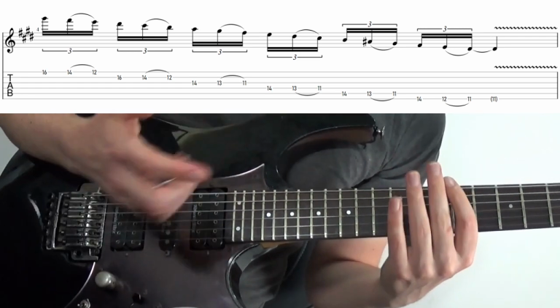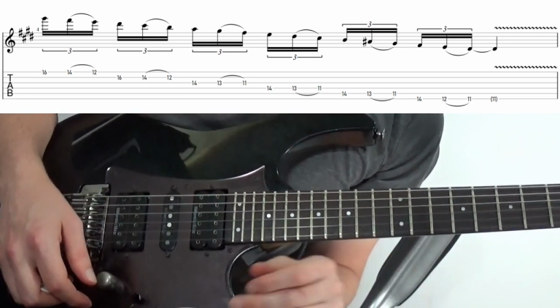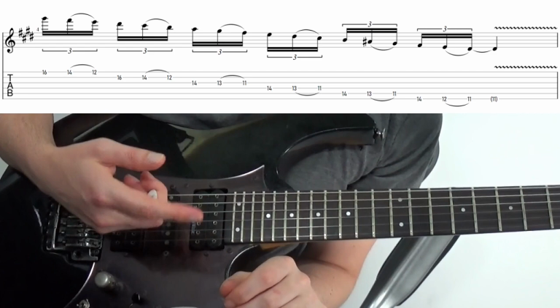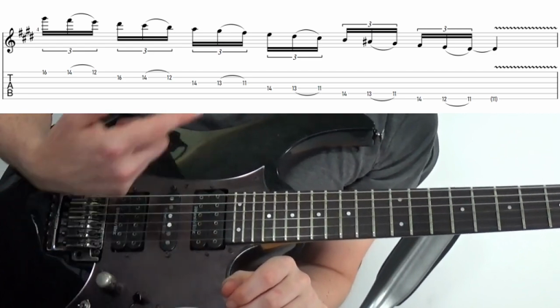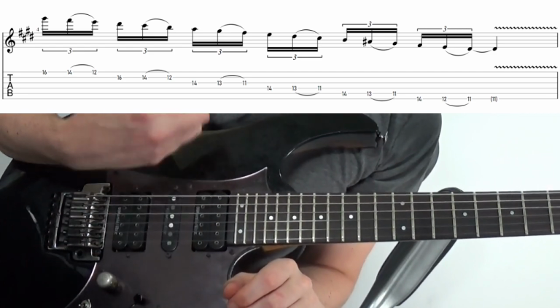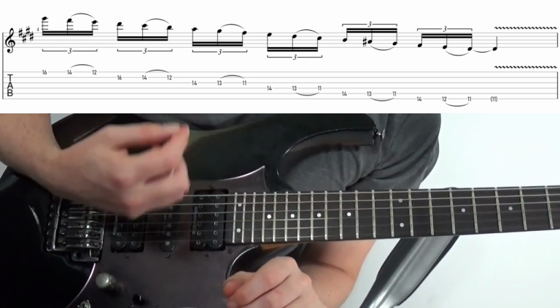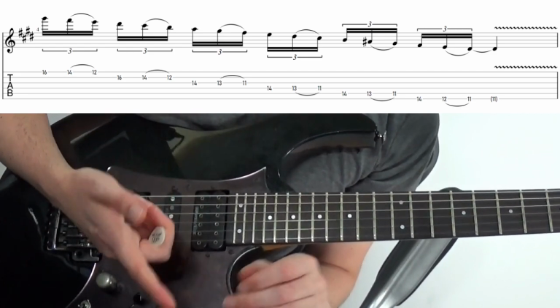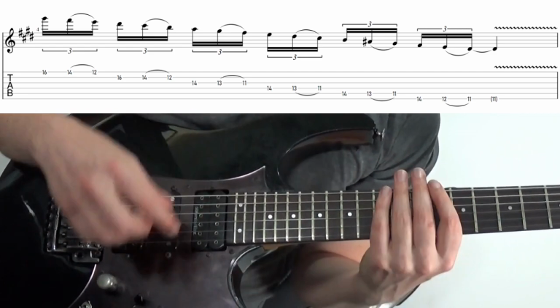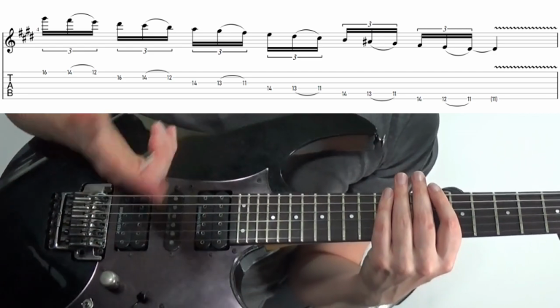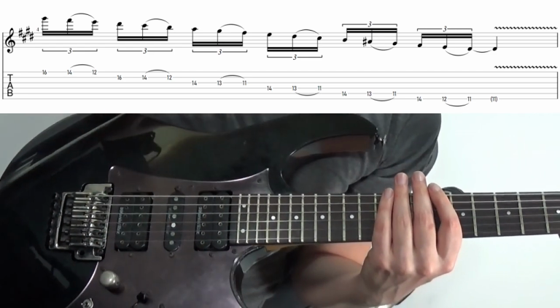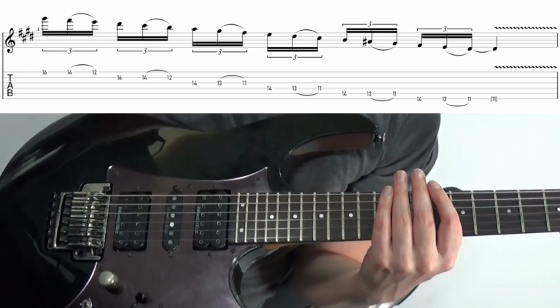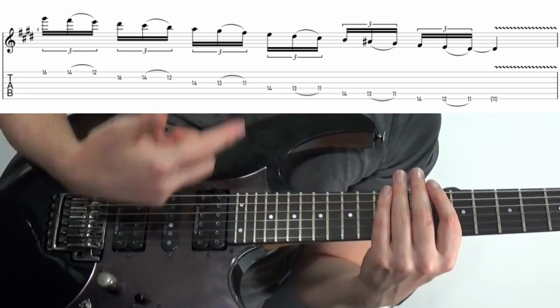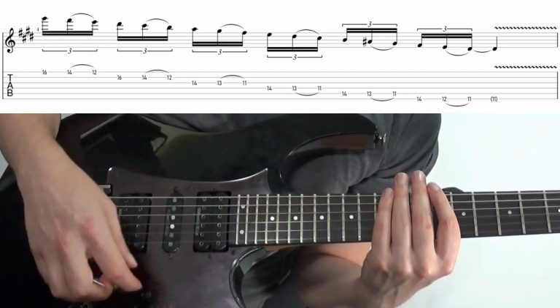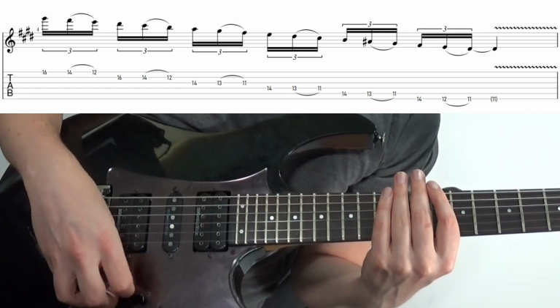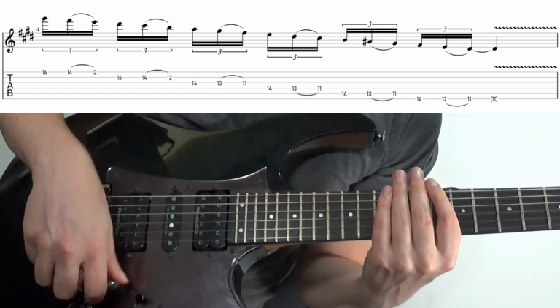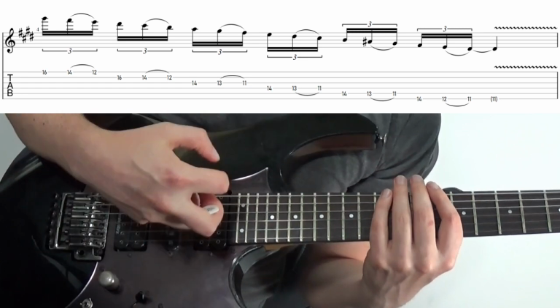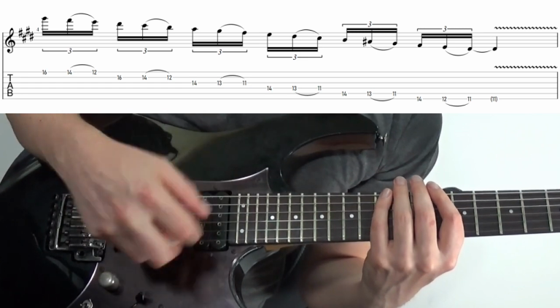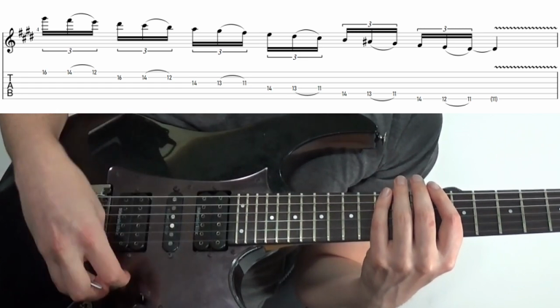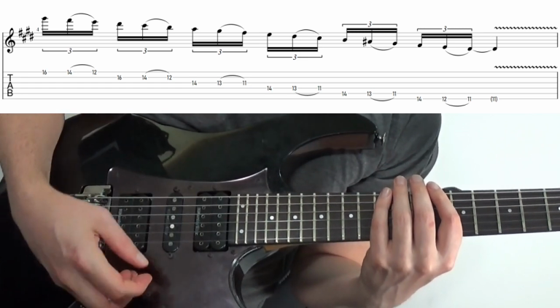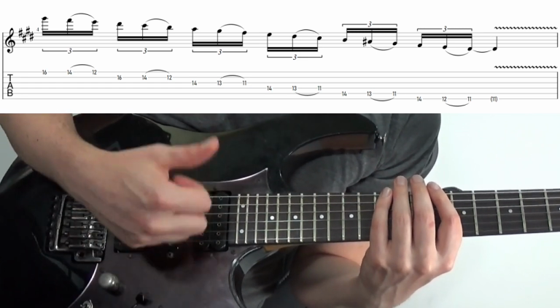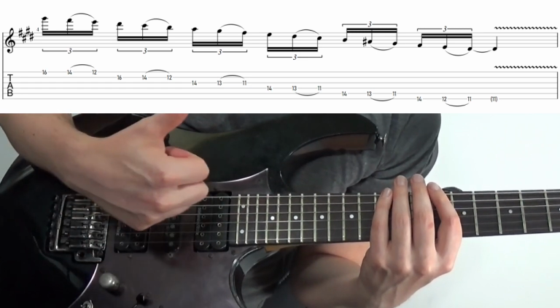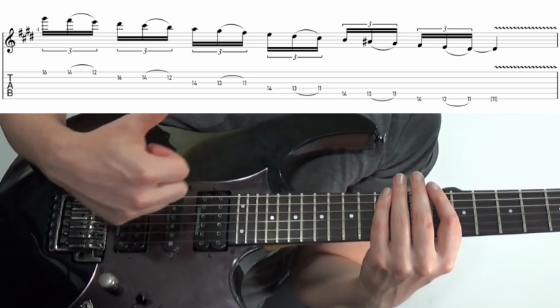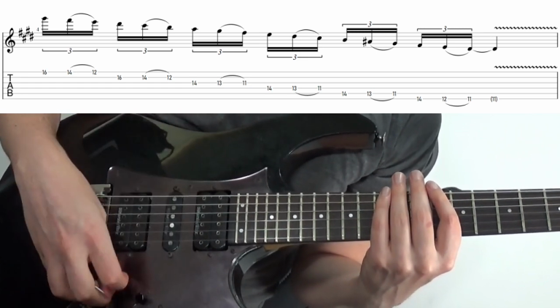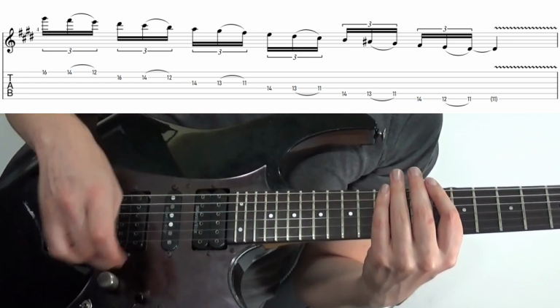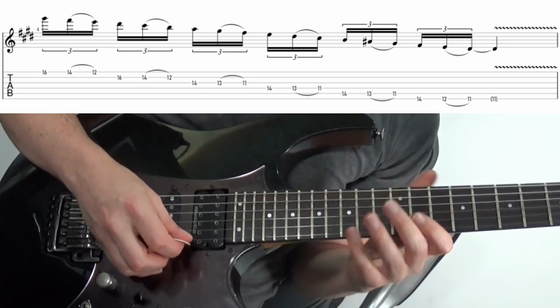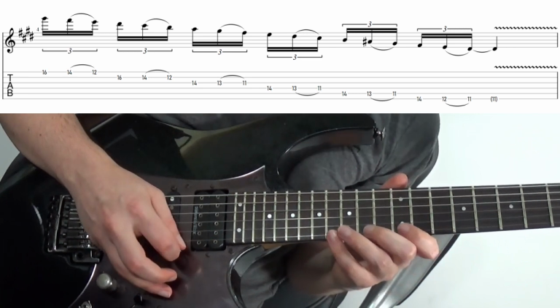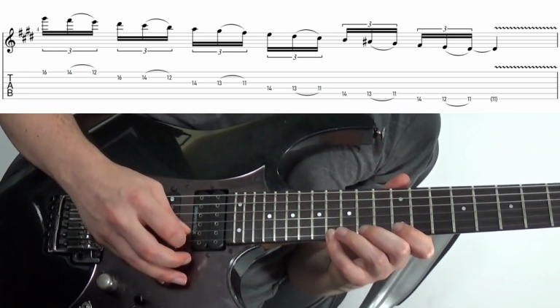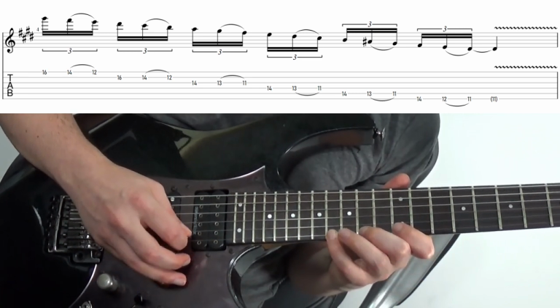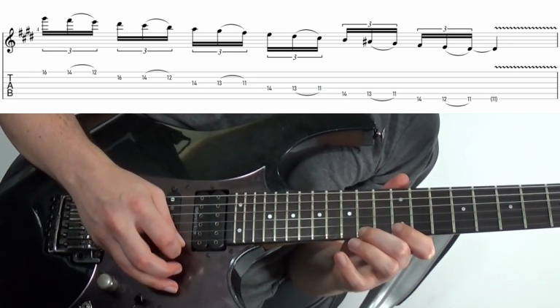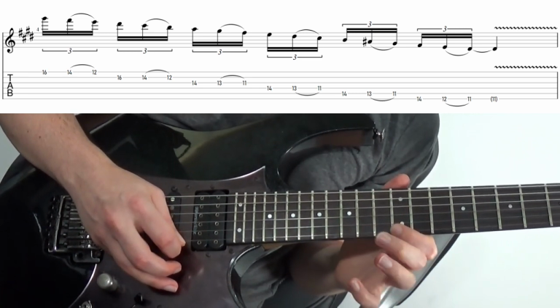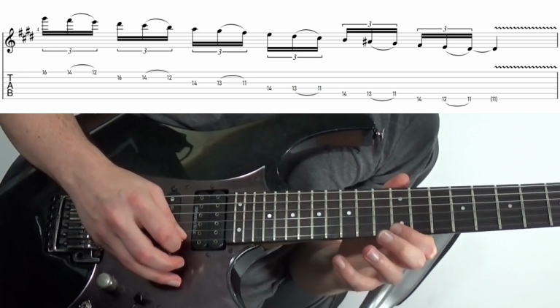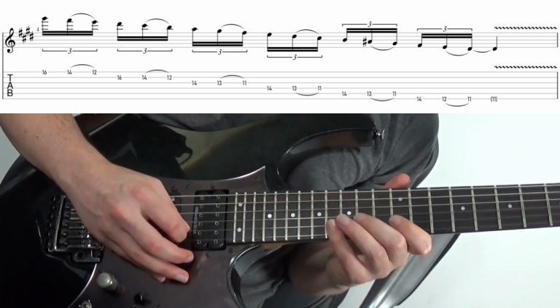We're switching up here, using pull-offs in the place of hammer-ons to come down the scale — it's just lick 1 in reverse, that C sharp minor run. If you tense up when you're doing legato, check out the top tips with the eye up there. Pick, pick, pull-off — and just do that across the strings.